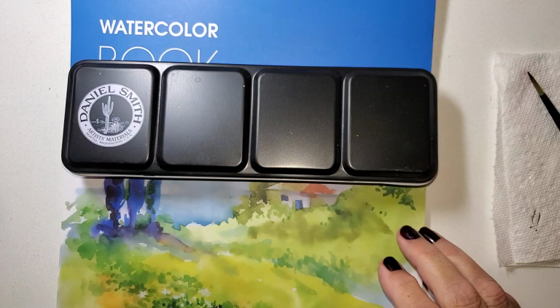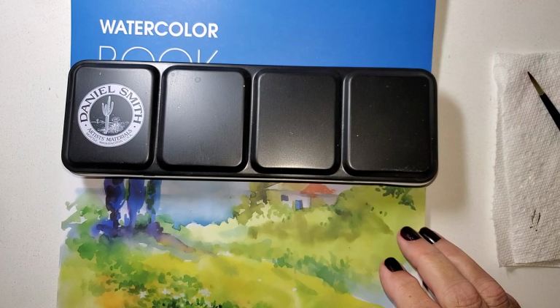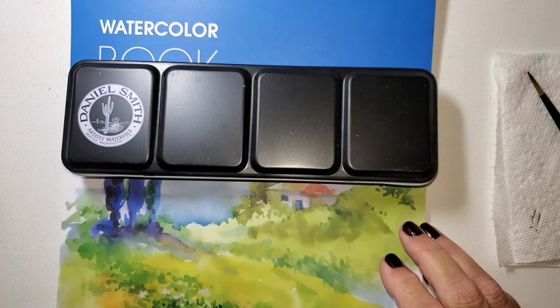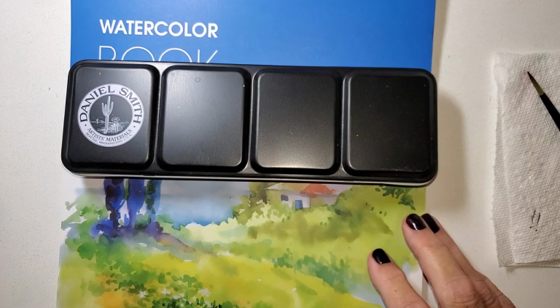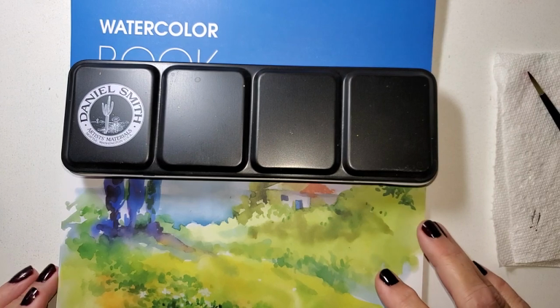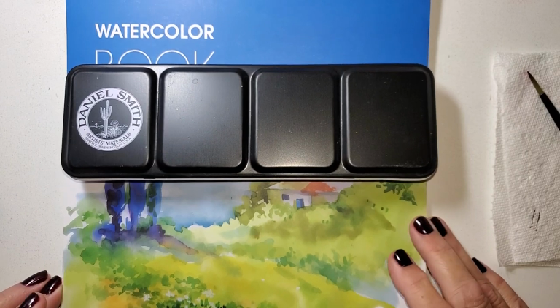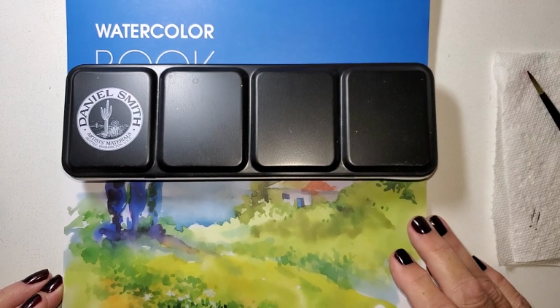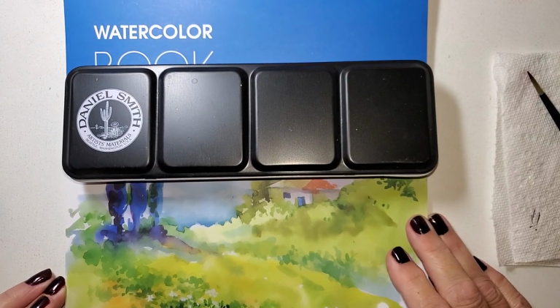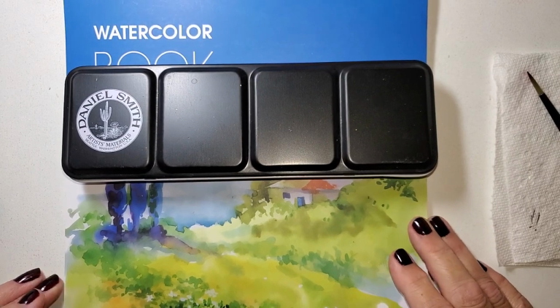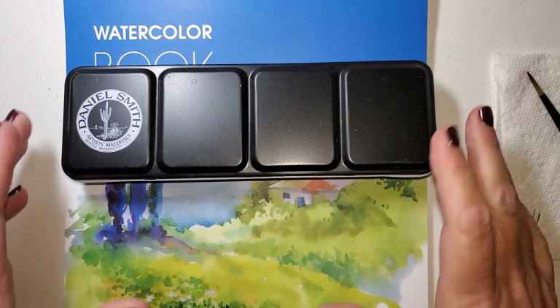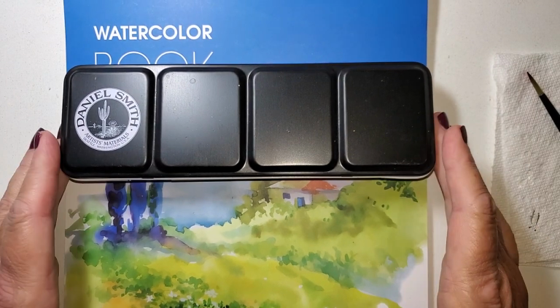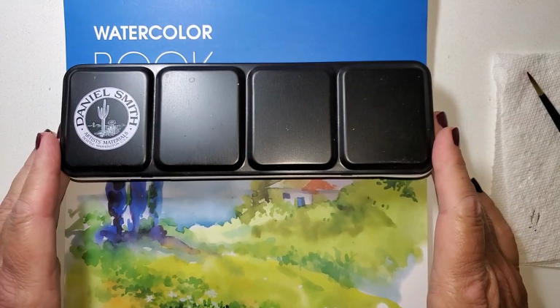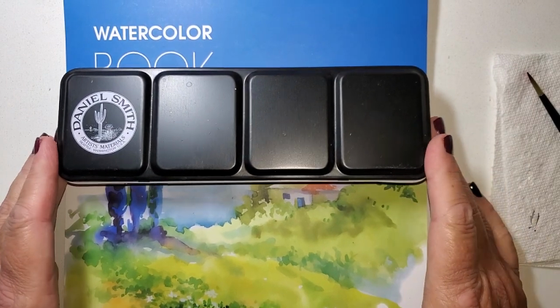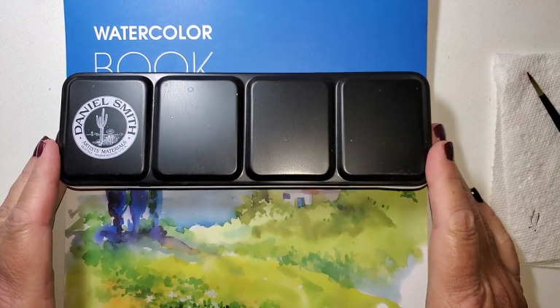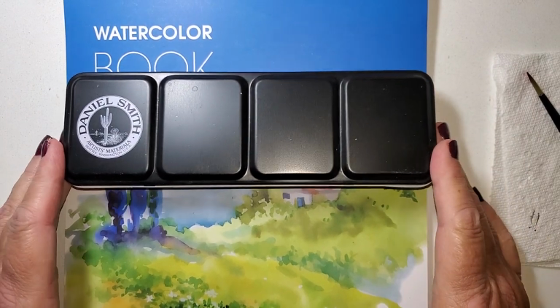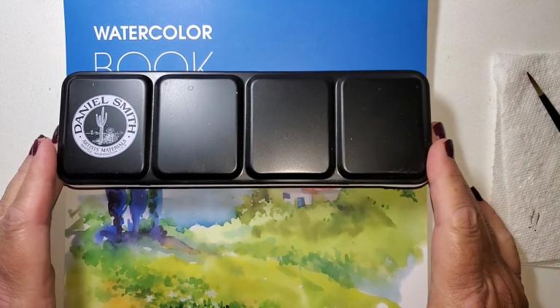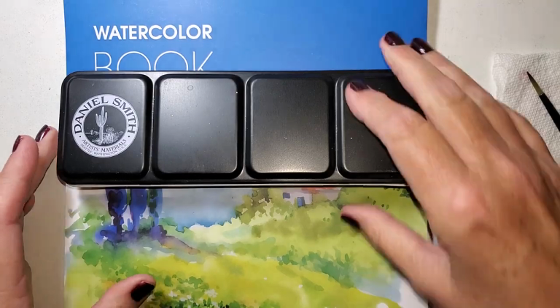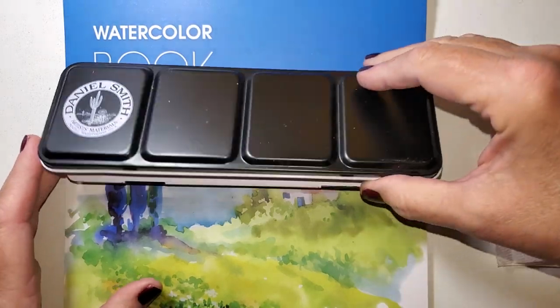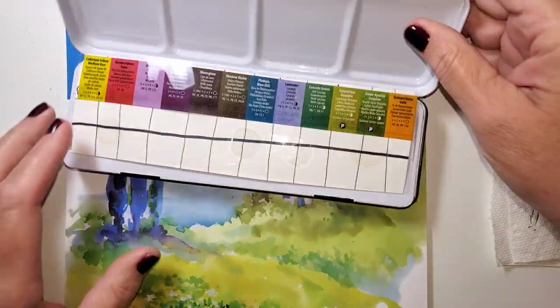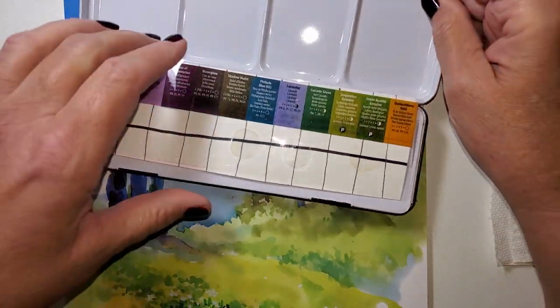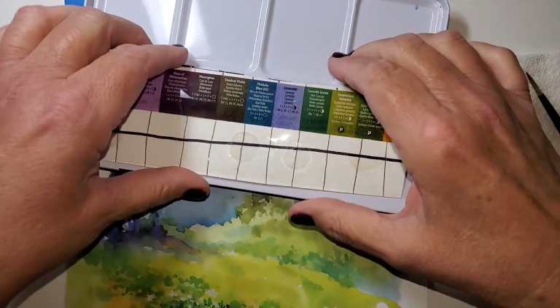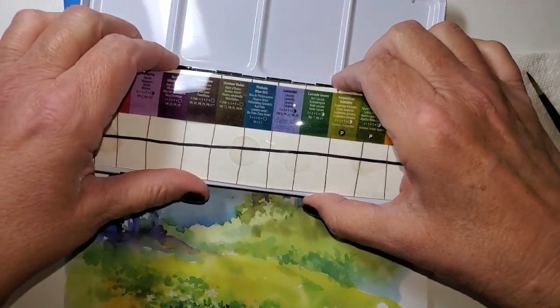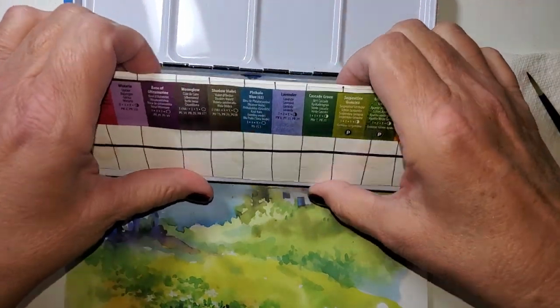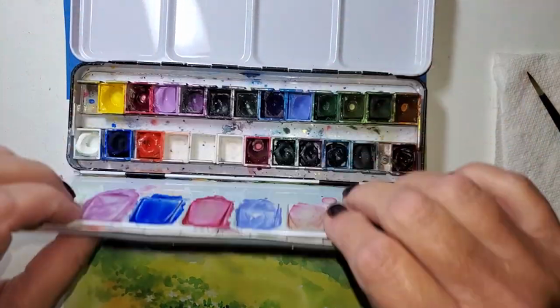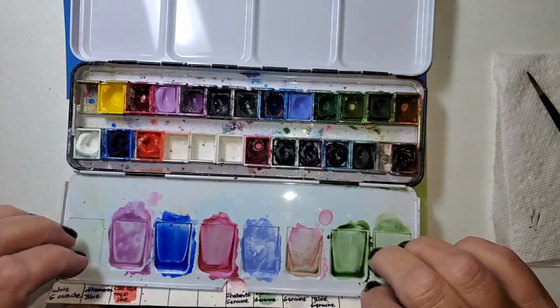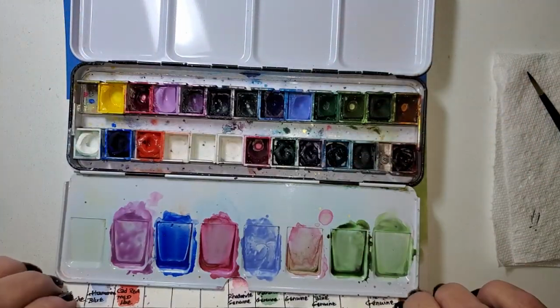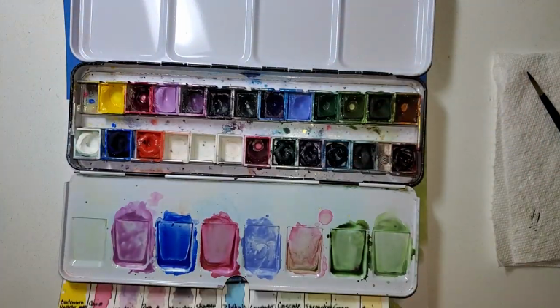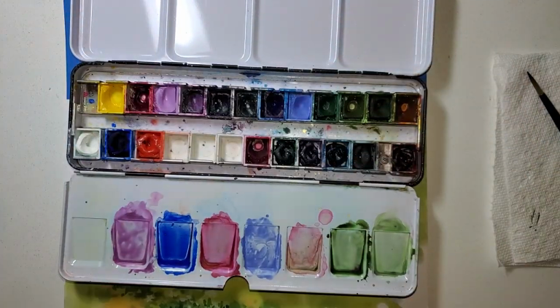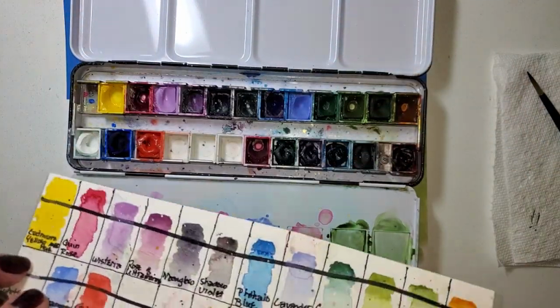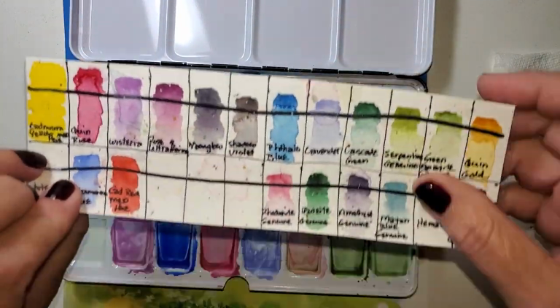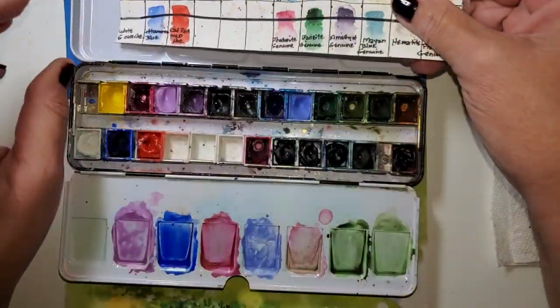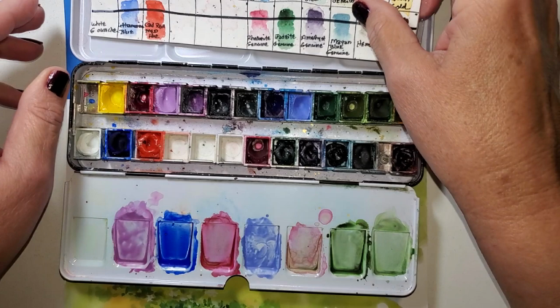Hi, Julie Torrens here. I've got my Daniel Smith watercolors. They're messy looking, but they're great.